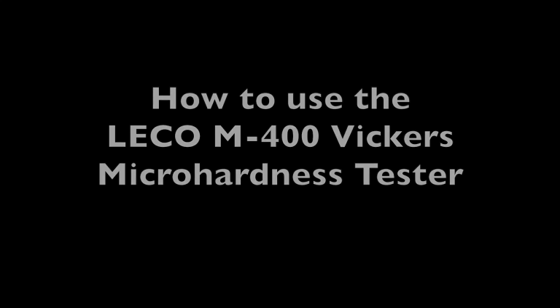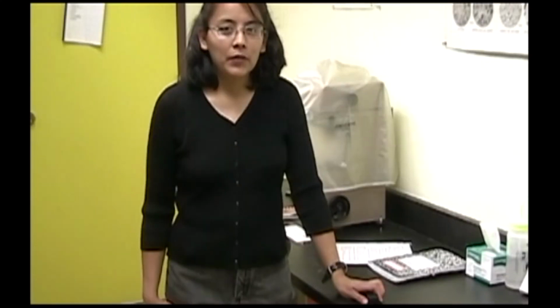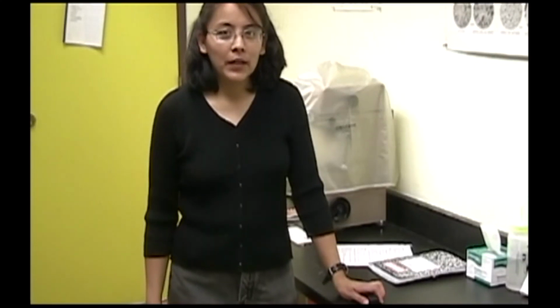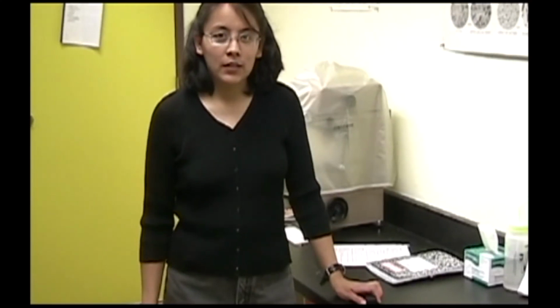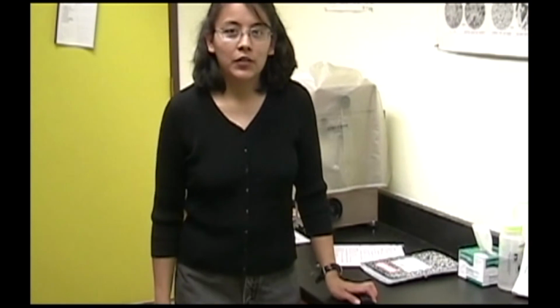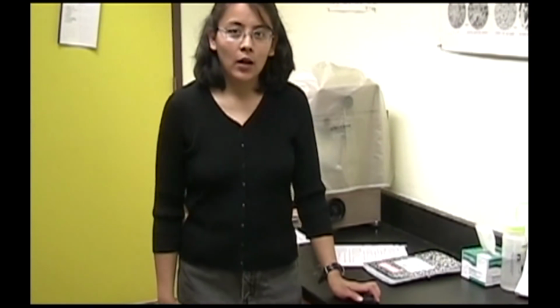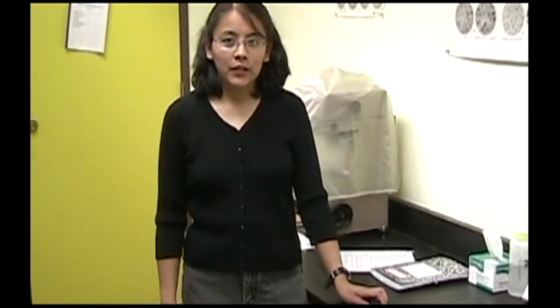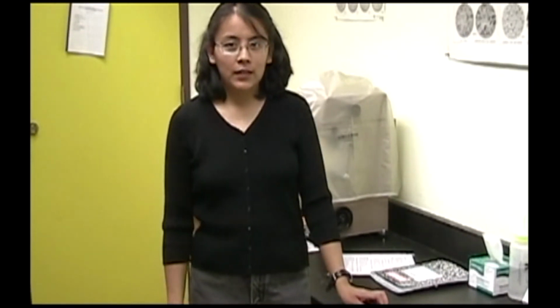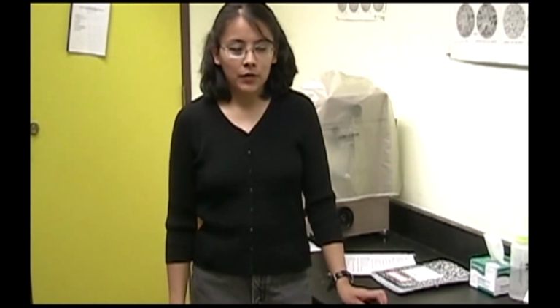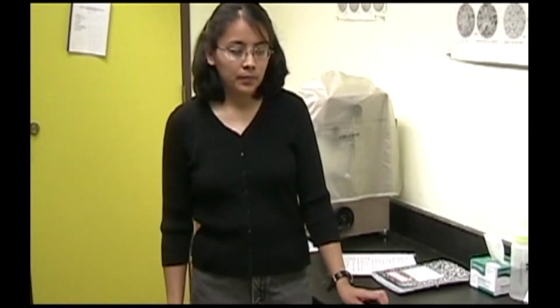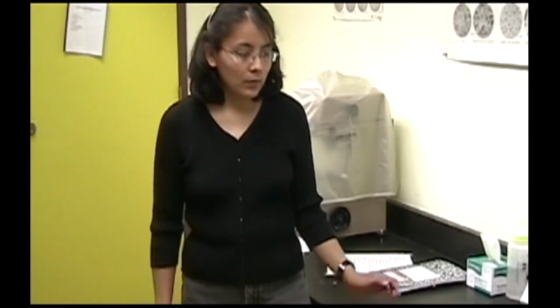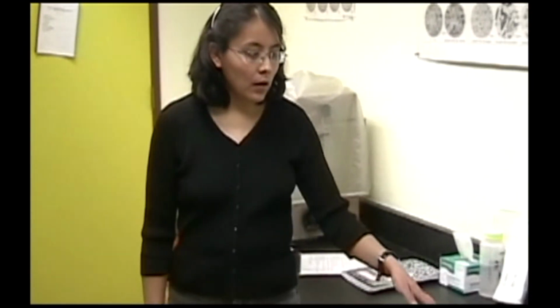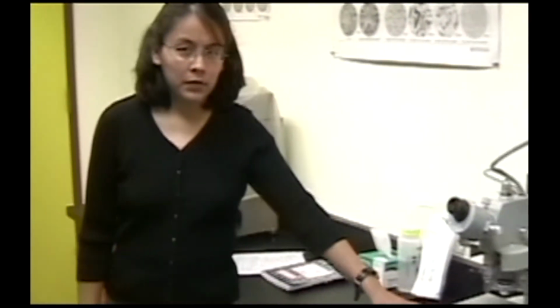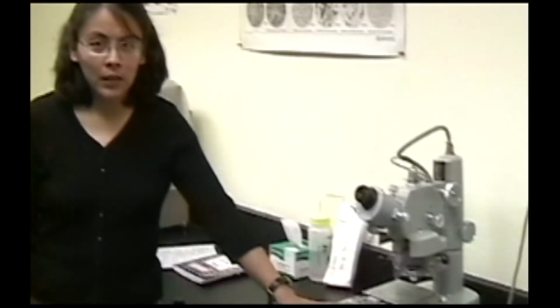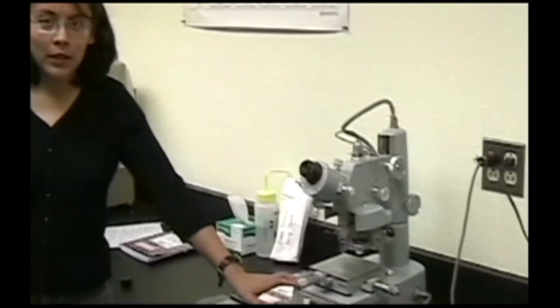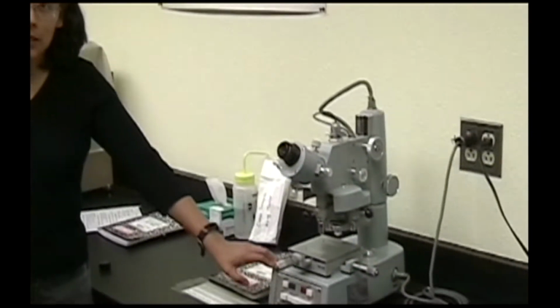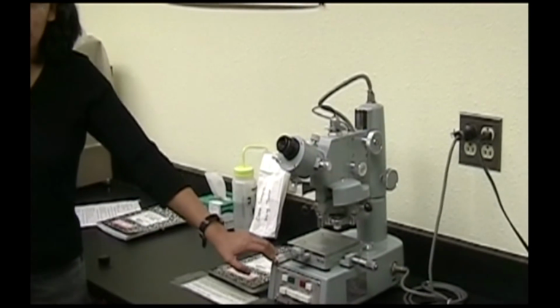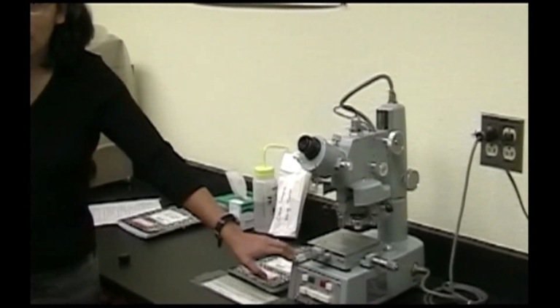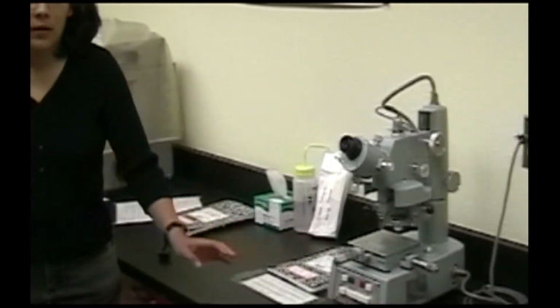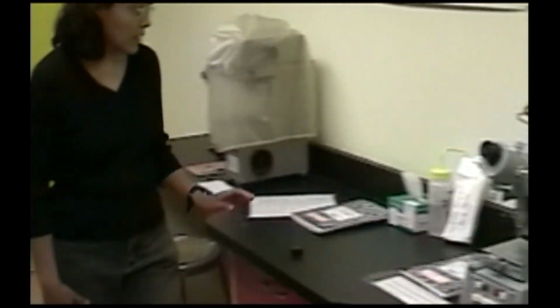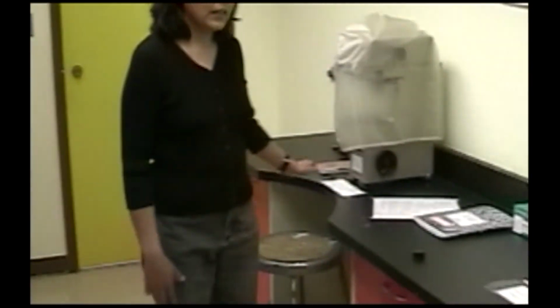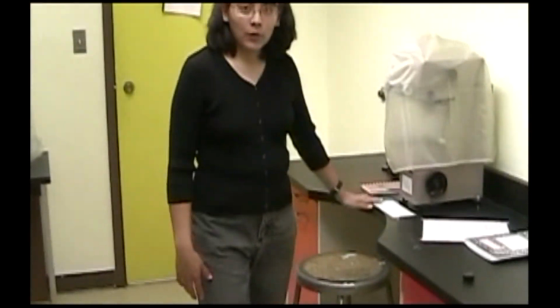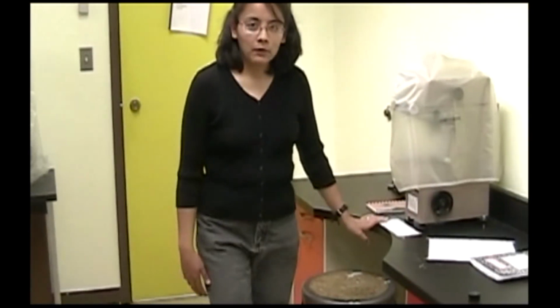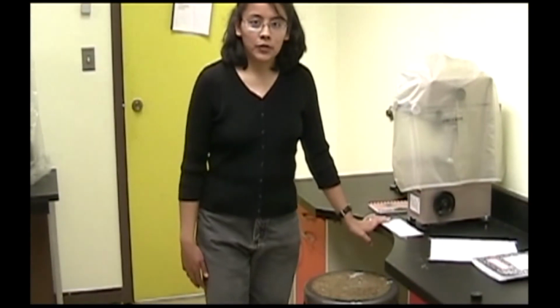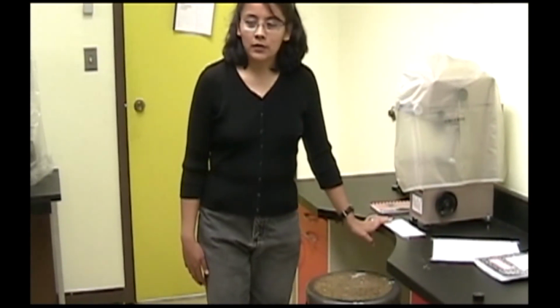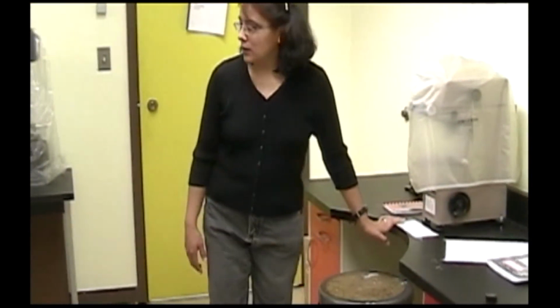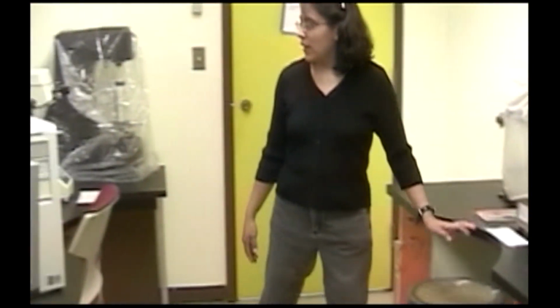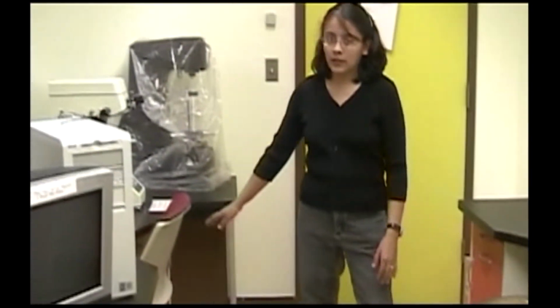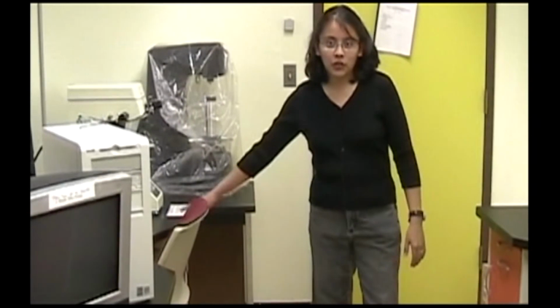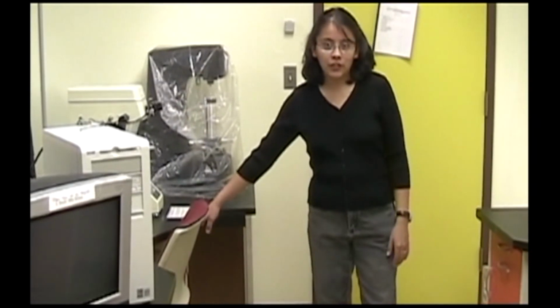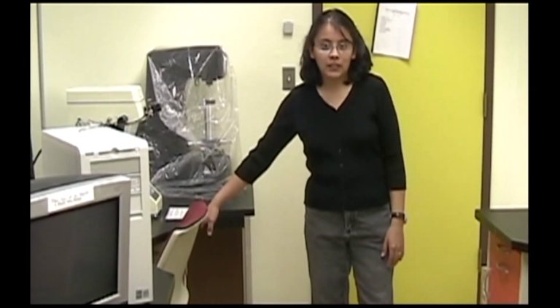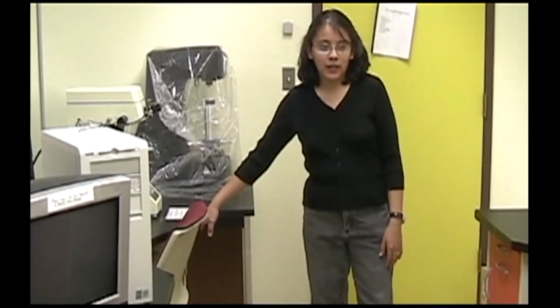We have three micro hardness testers — they all have Vickers indenters. There's the Shimatsu HMV-M, the Leeko M400, and the digital HVS-1000.